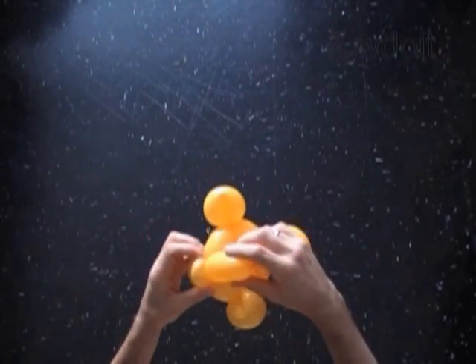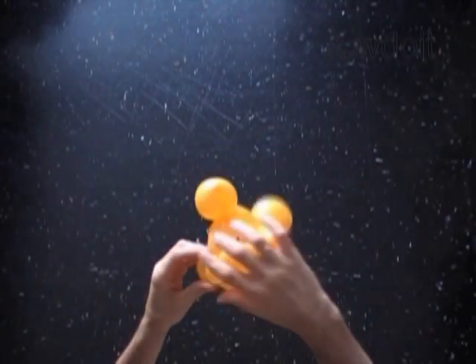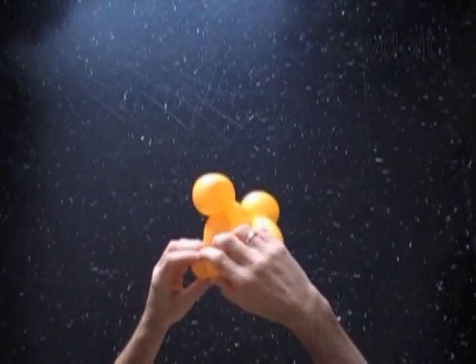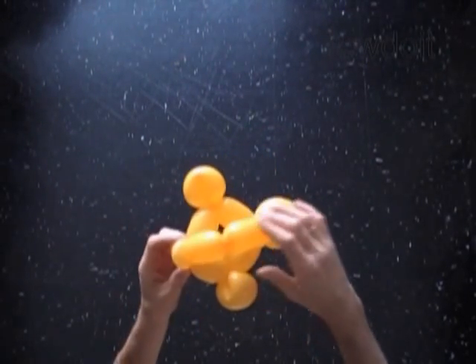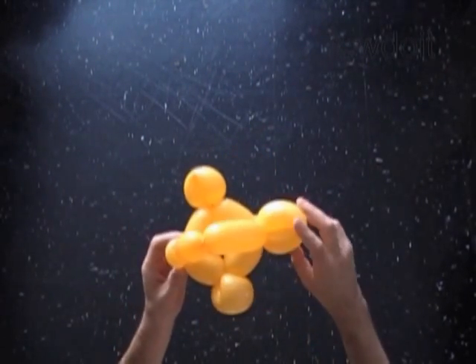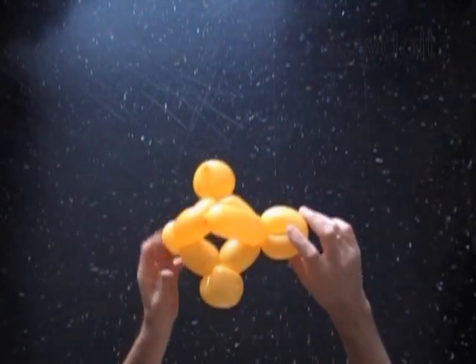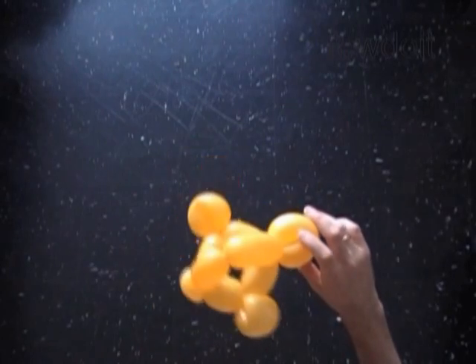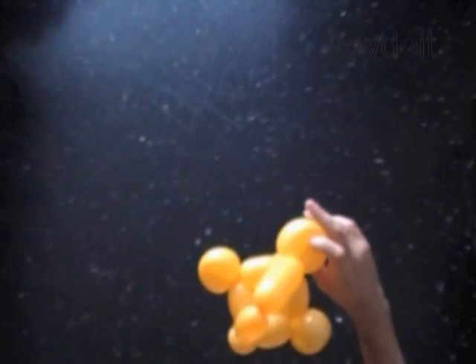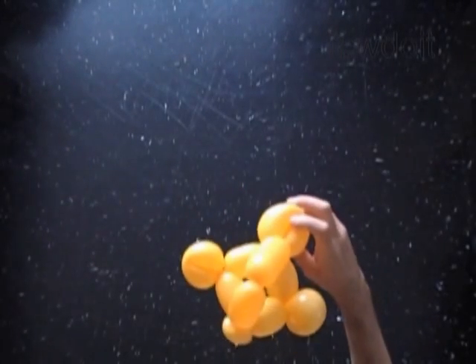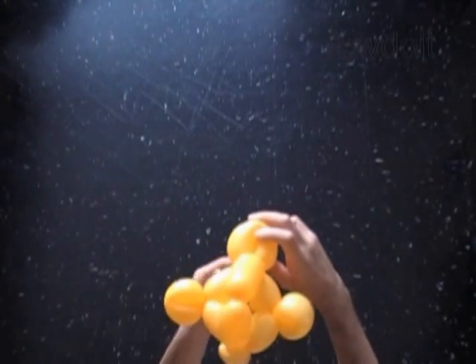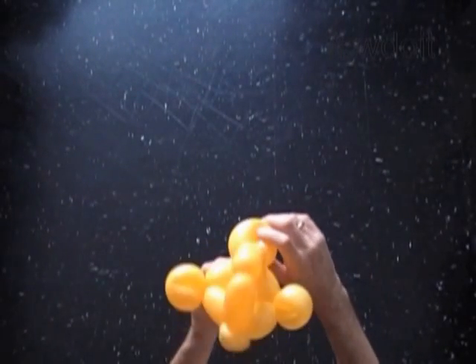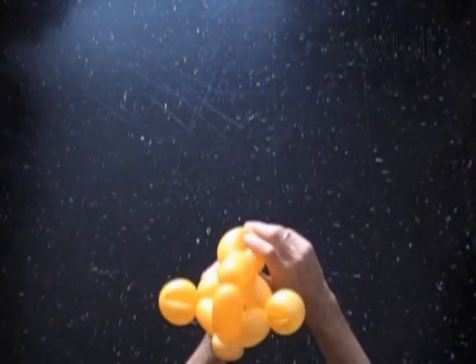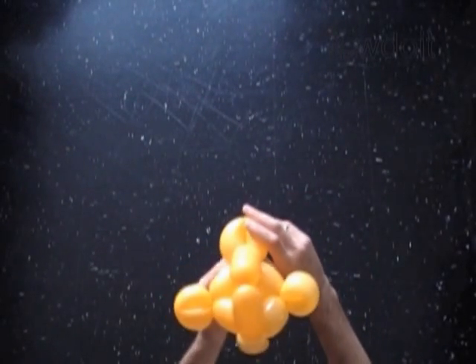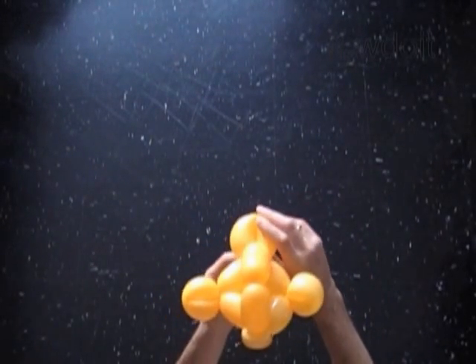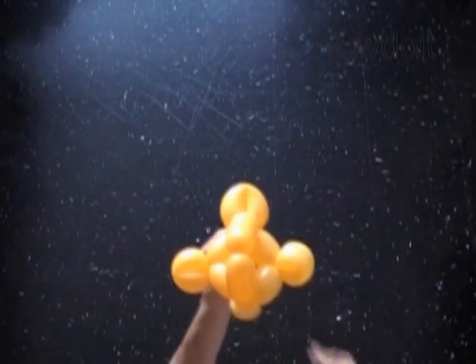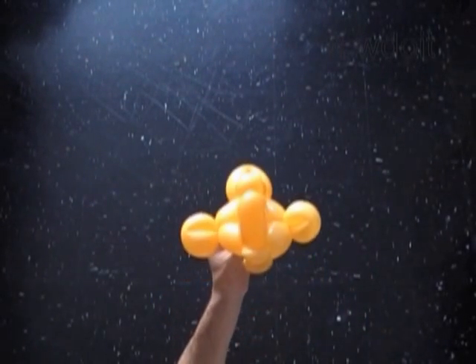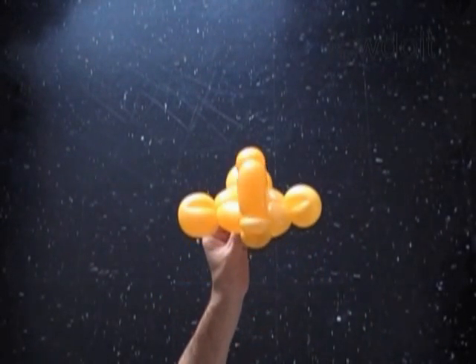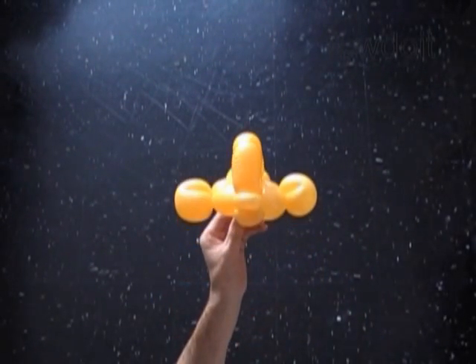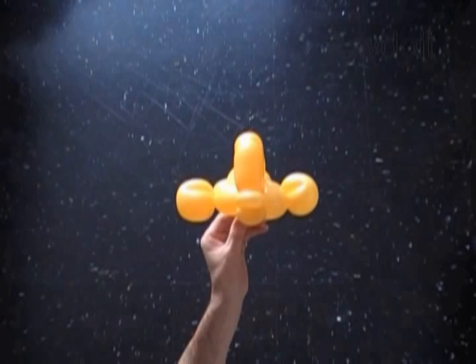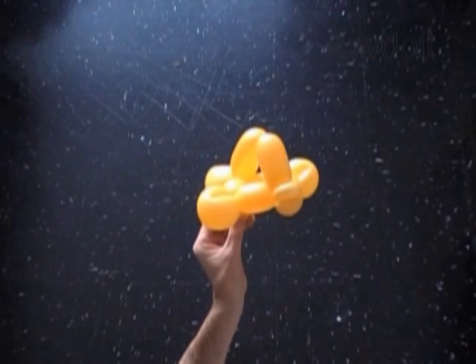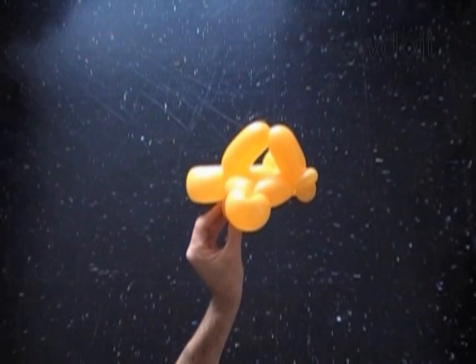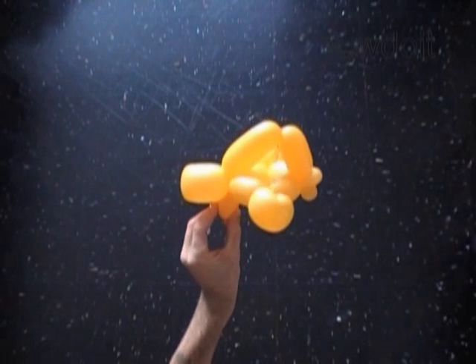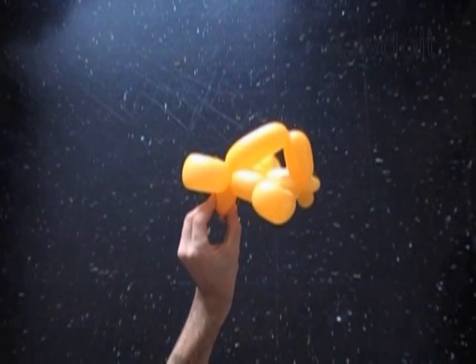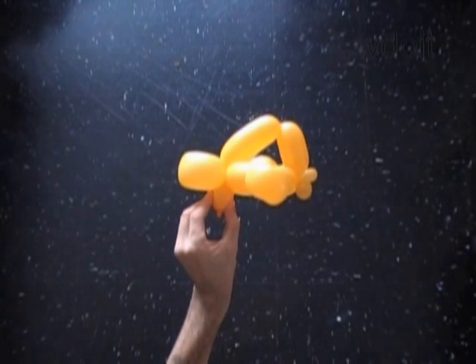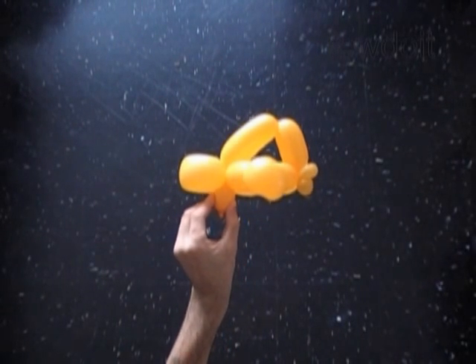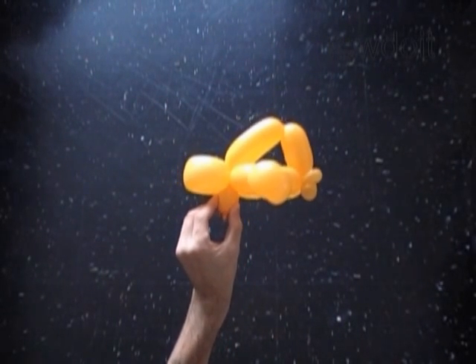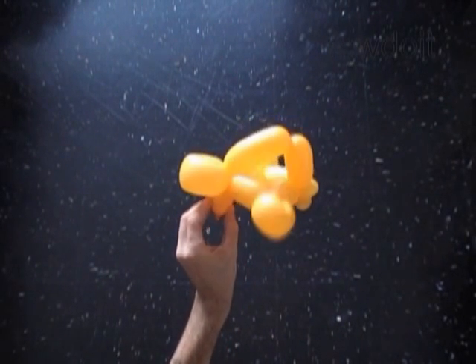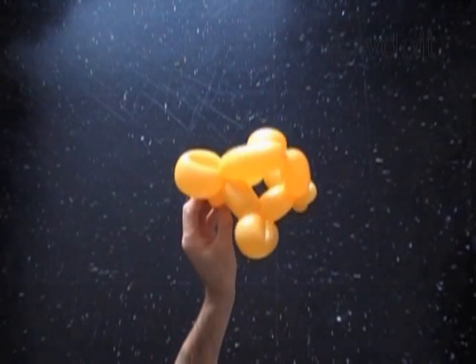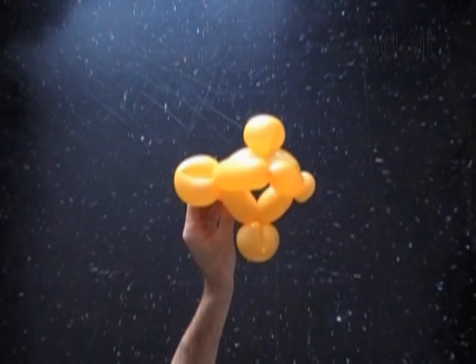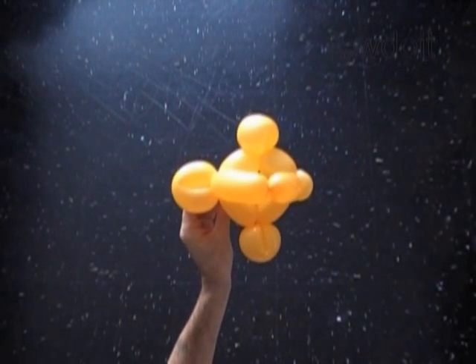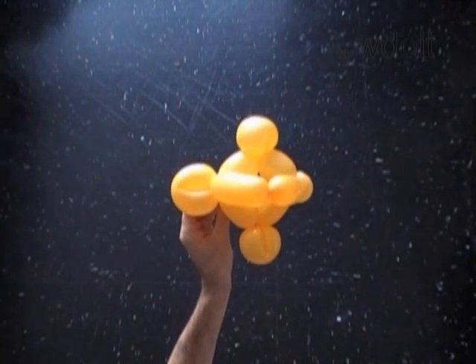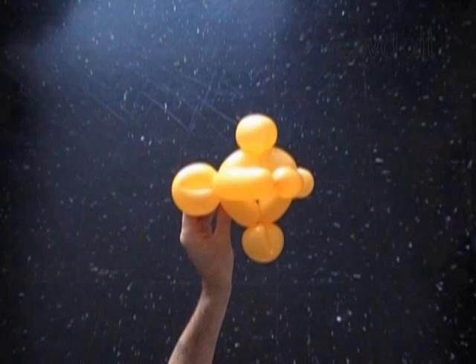Basically we have made the fish. This is the top view. This is the front view. The side view. The top view again.